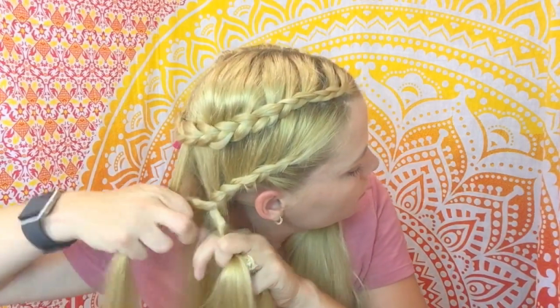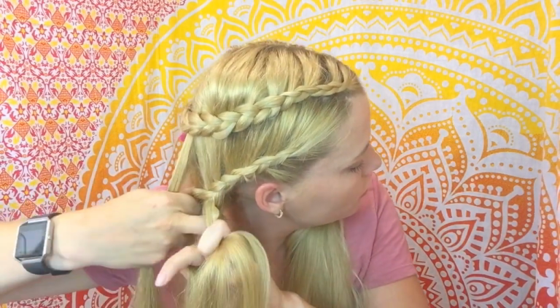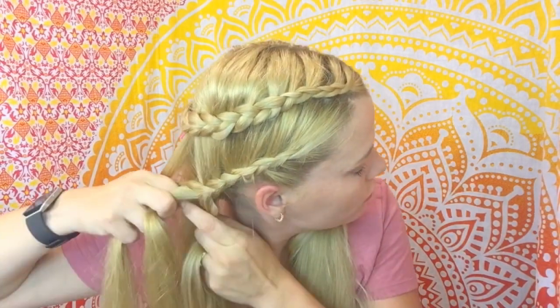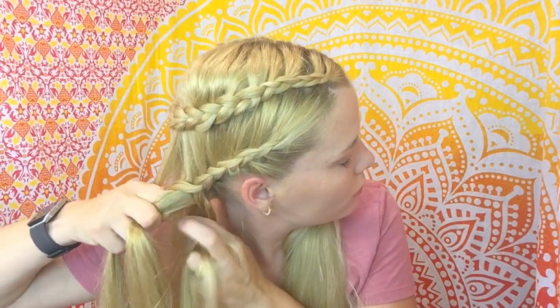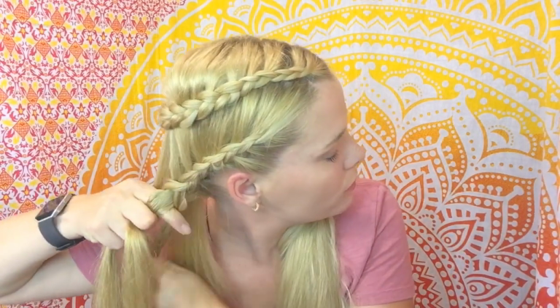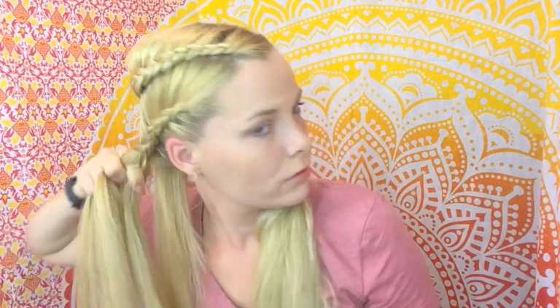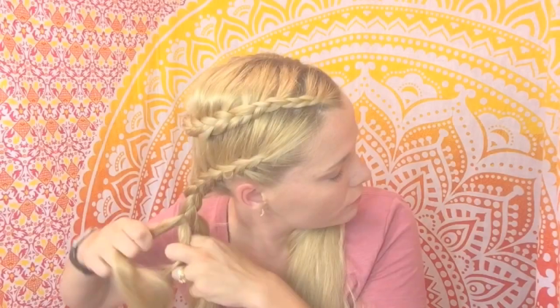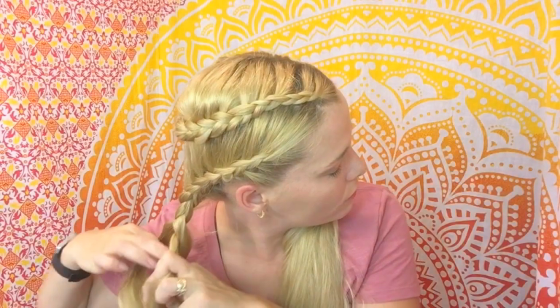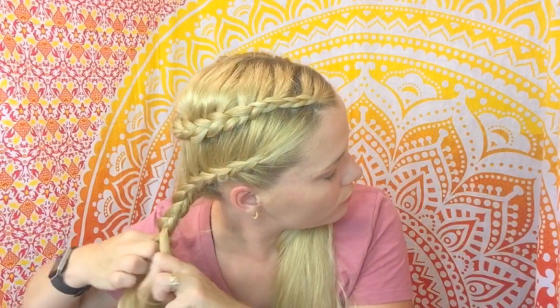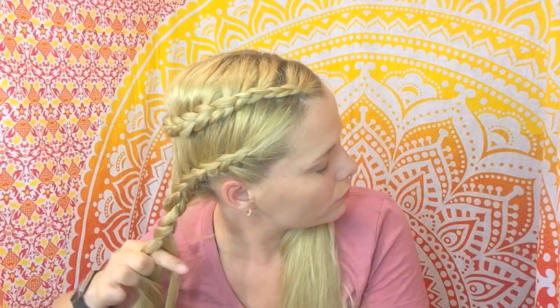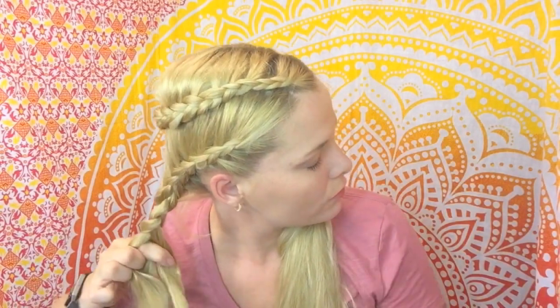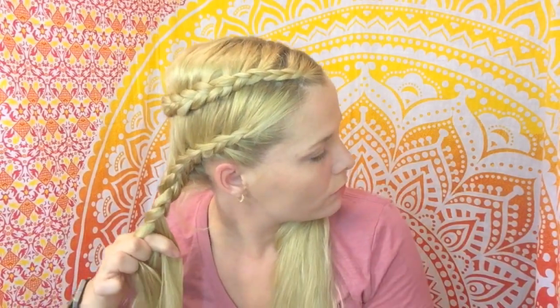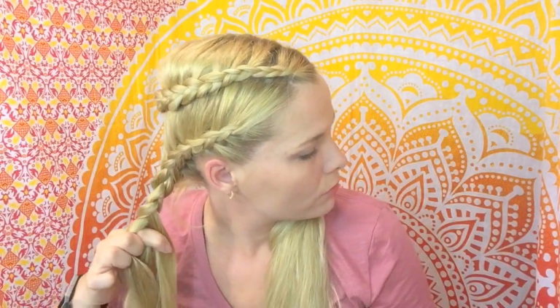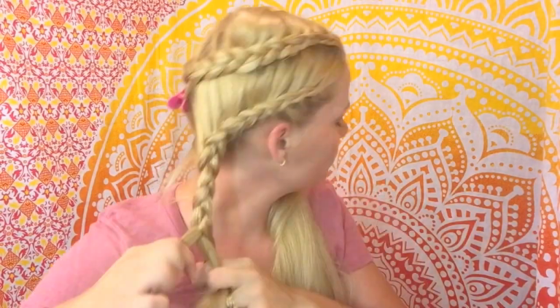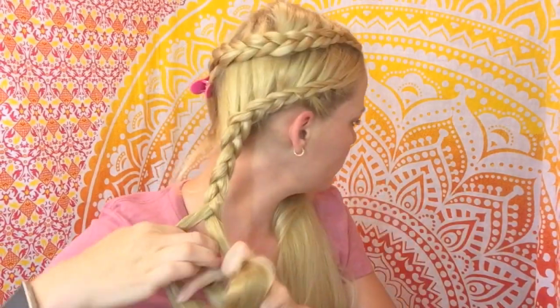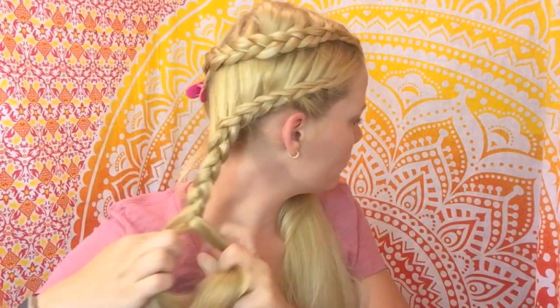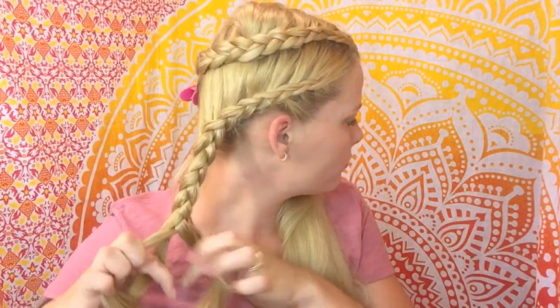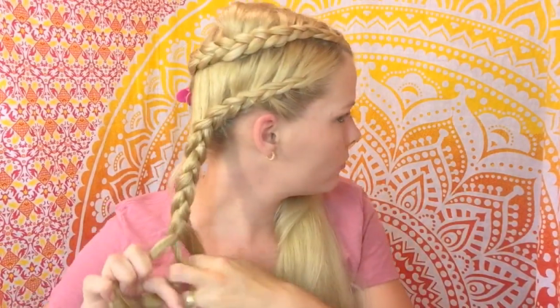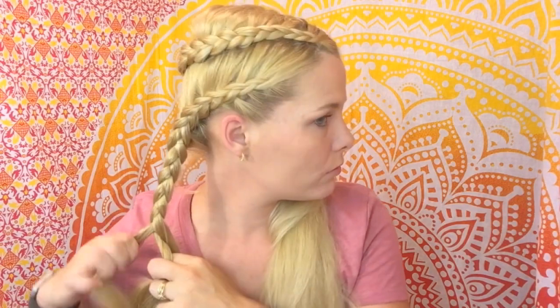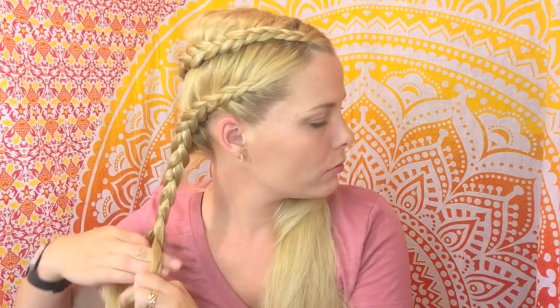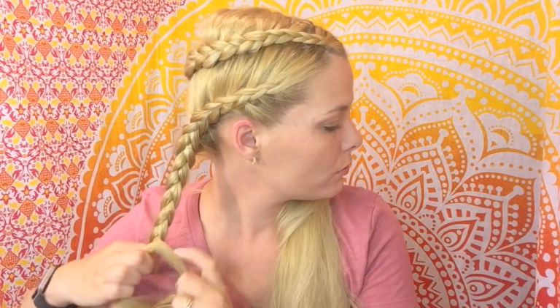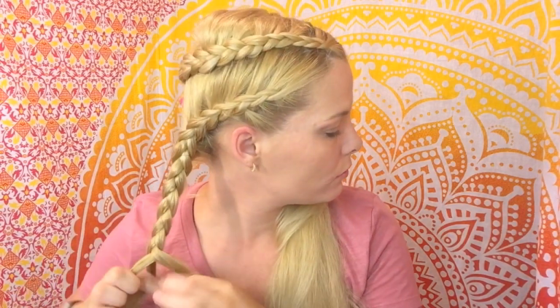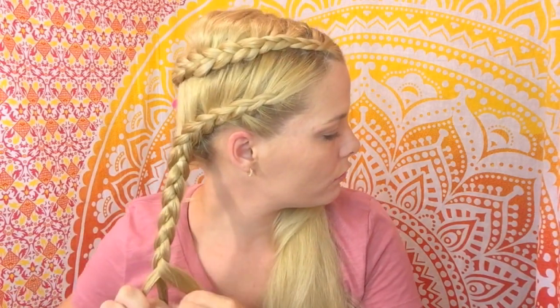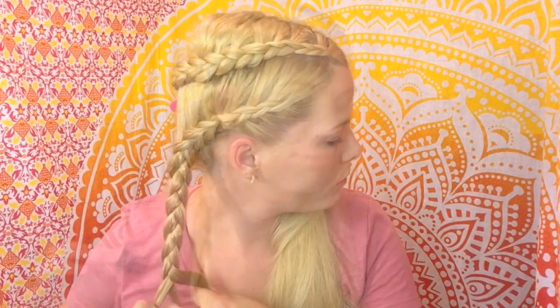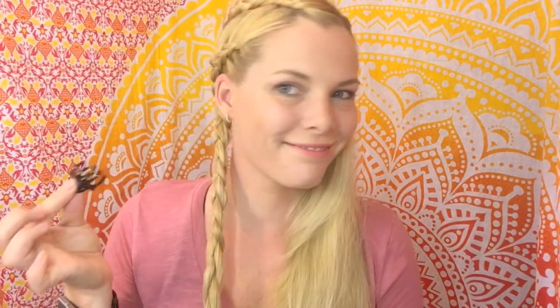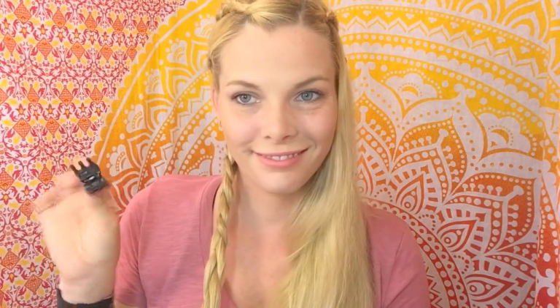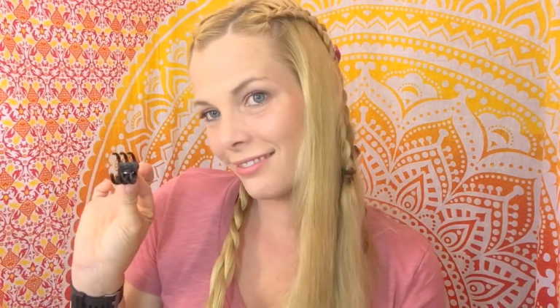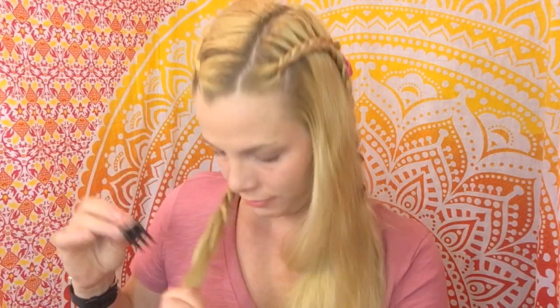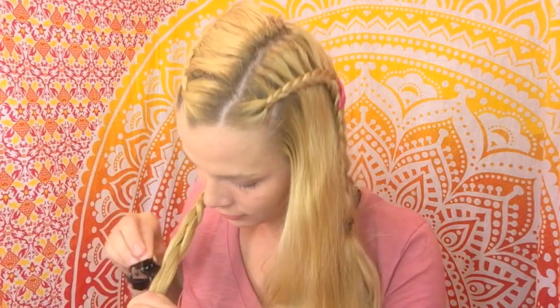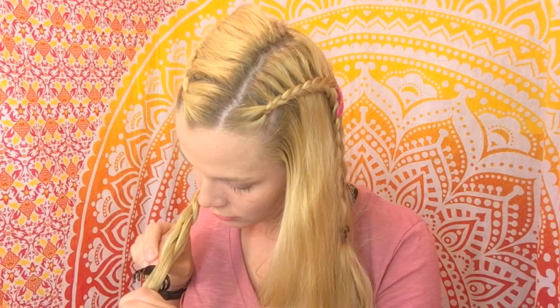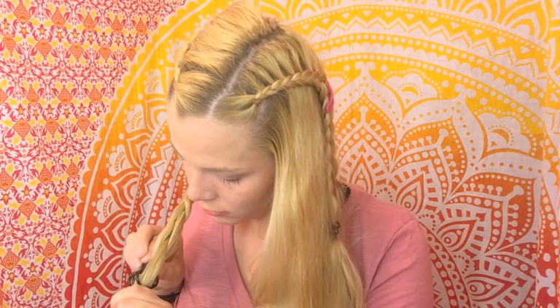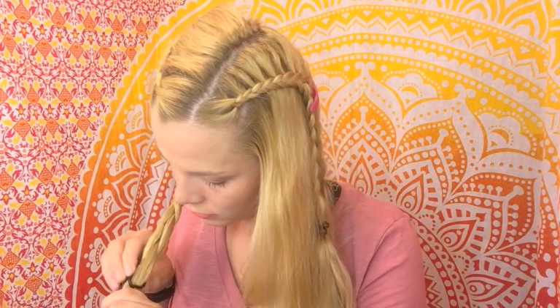So much hair! We're going to keep braiding all the way down to the end of your hair — not forgetting this is a Dutch braid, so we're going underneath the center strand. When that's complete, we are going to band it or clip it and then do the exact same thing on the other side.